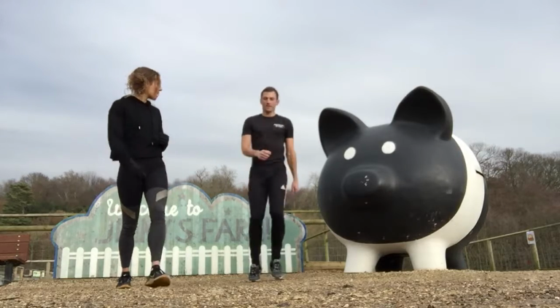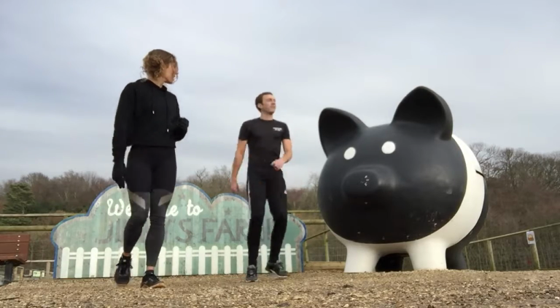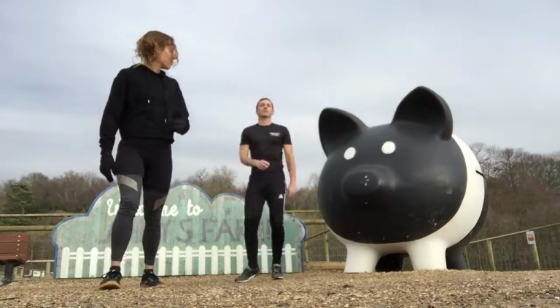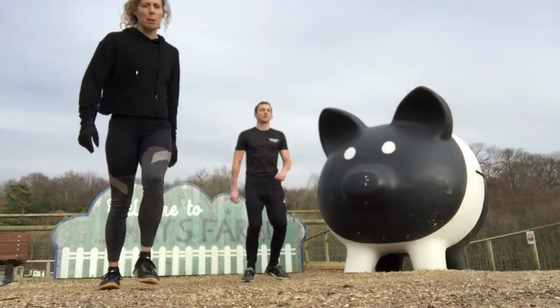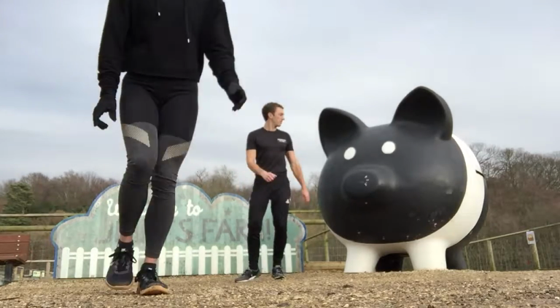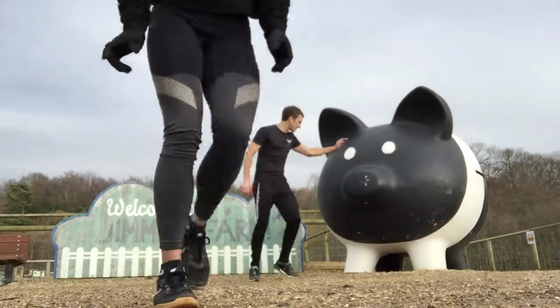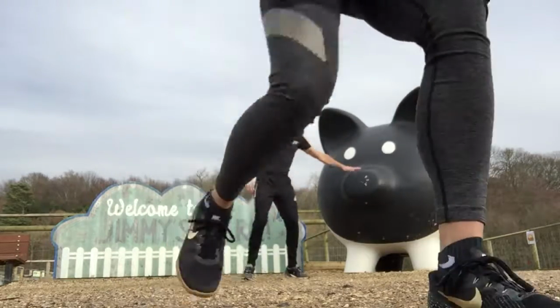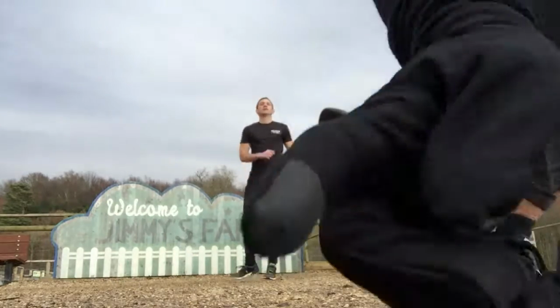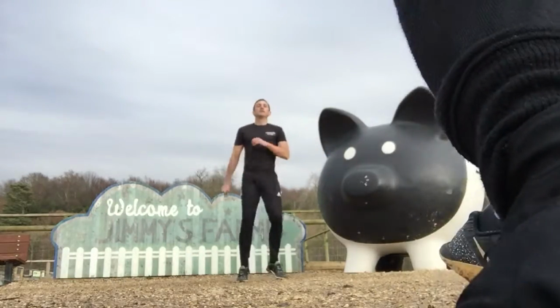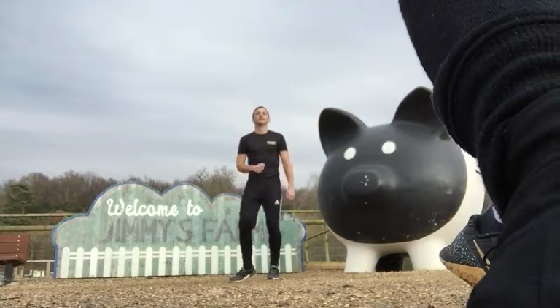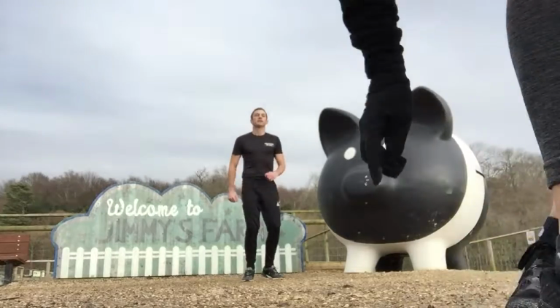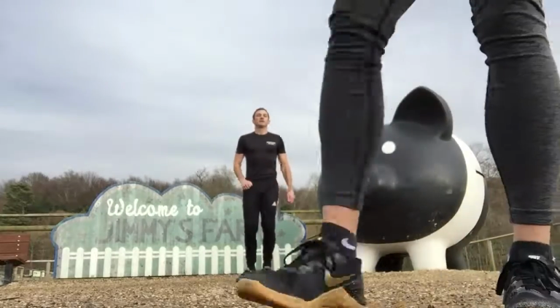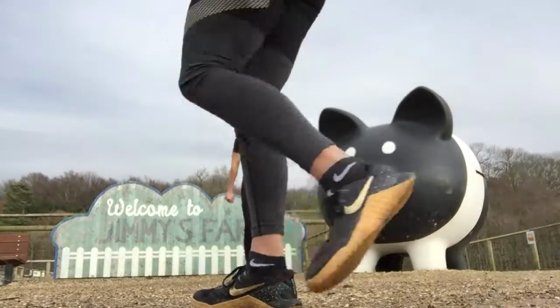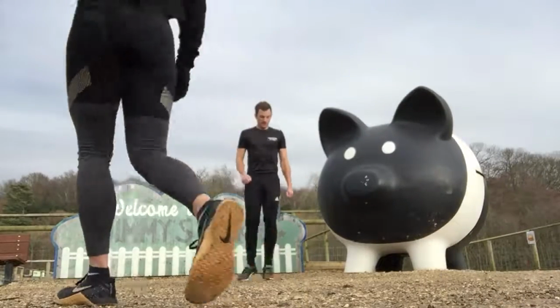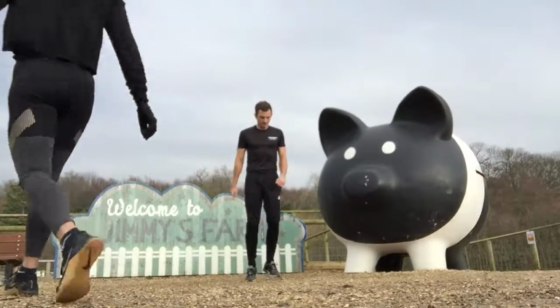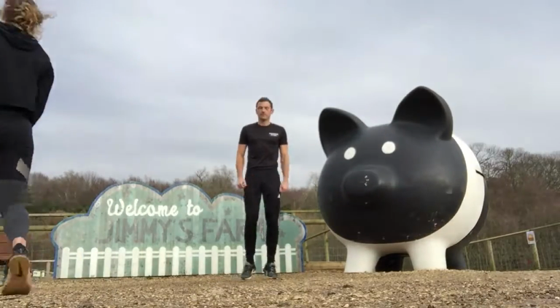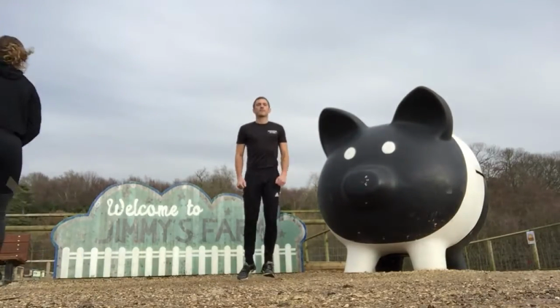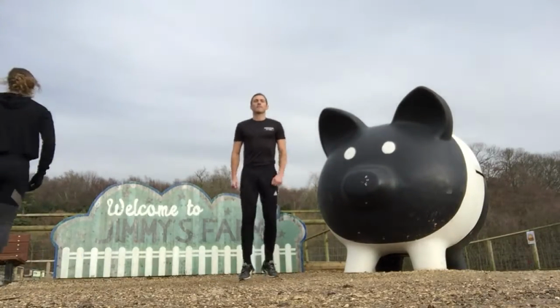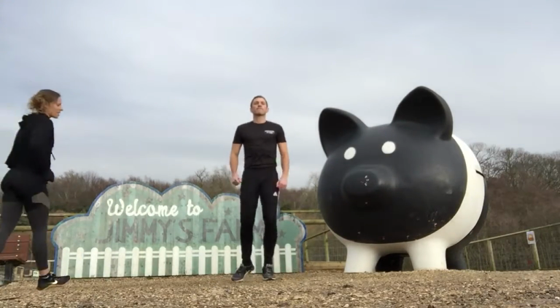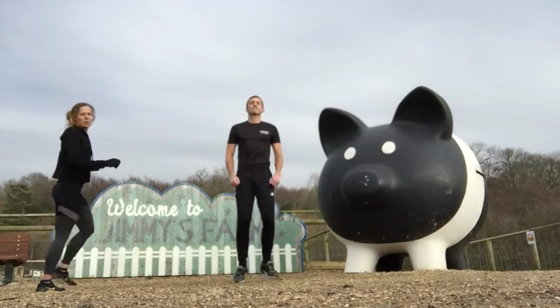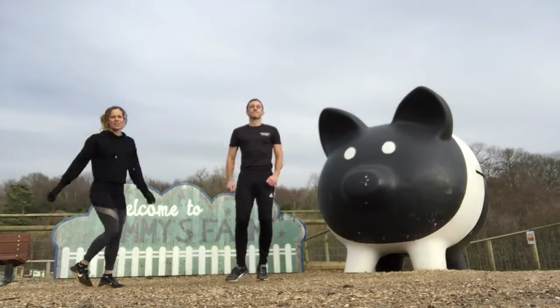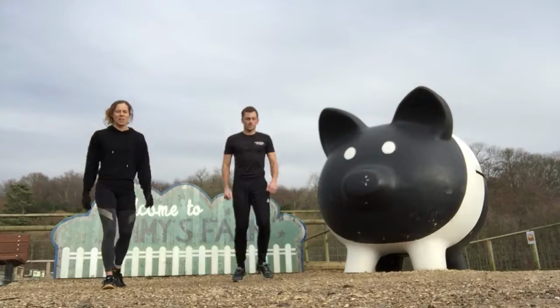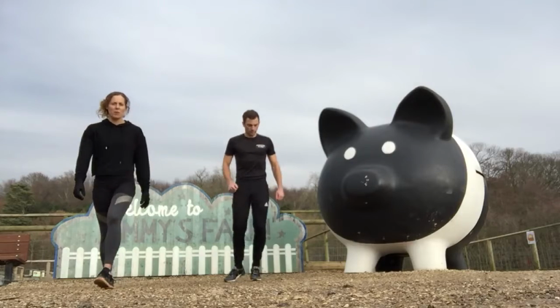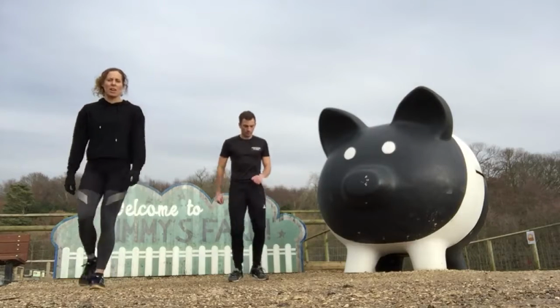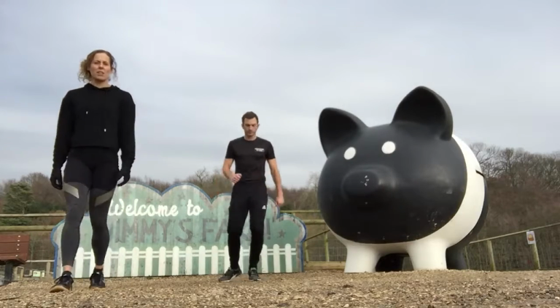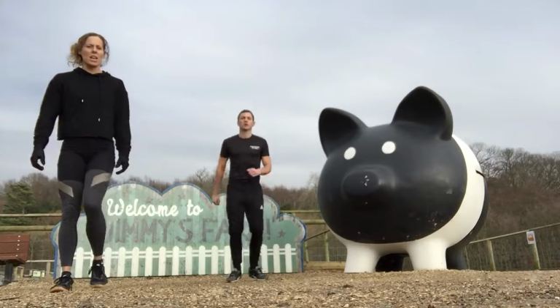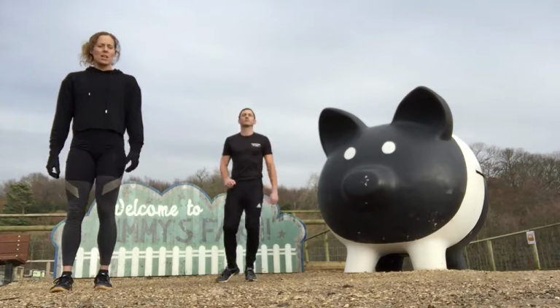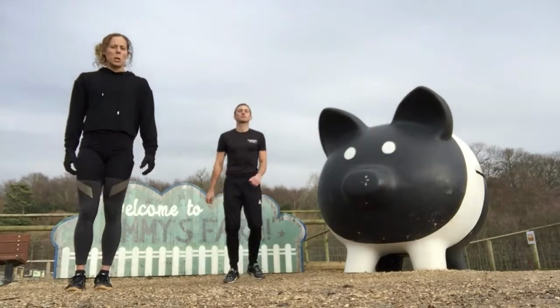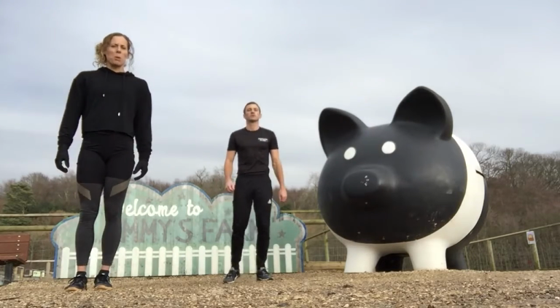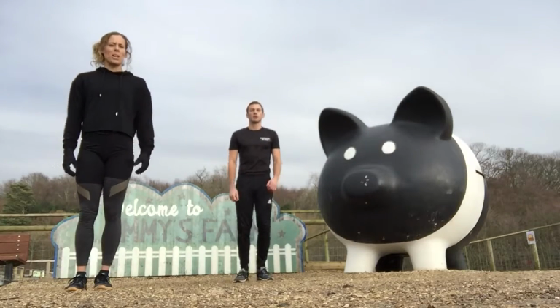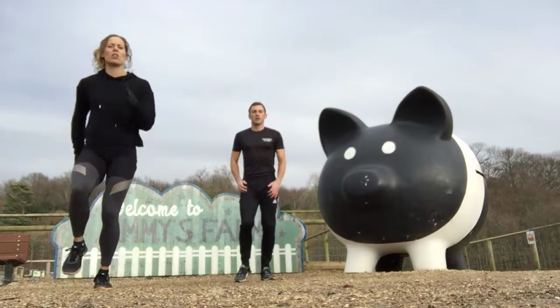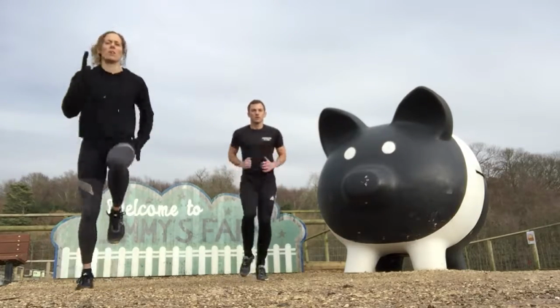So you ready? Ready. Ready Mr. Pooh? Ready Stace. In 10 seconds — nice and simple, nice and fast, everything you've got. In 3, 2, 1 — jog on the spot.